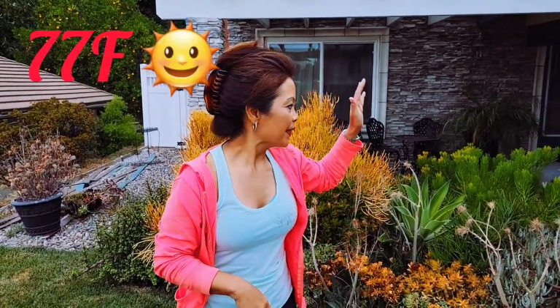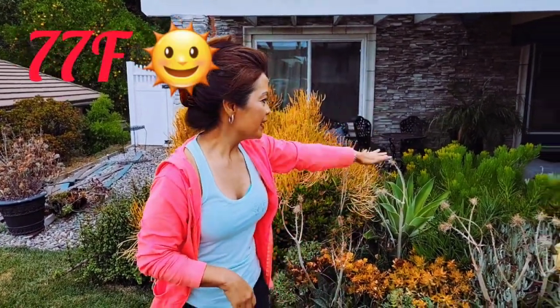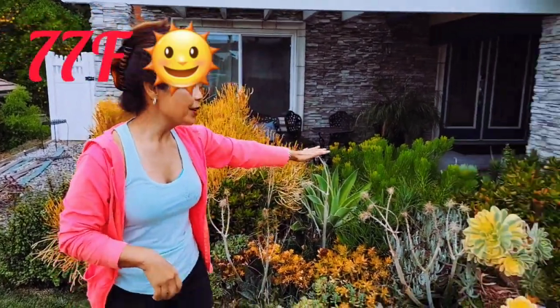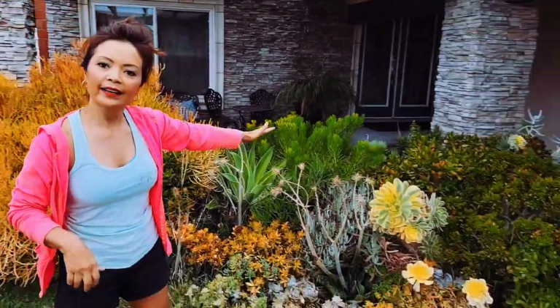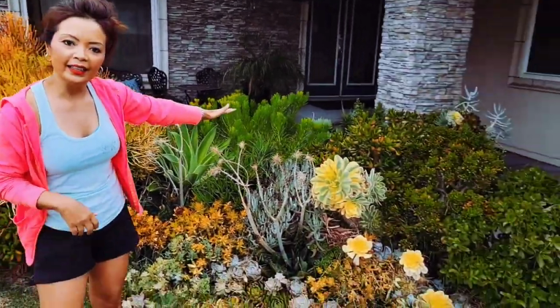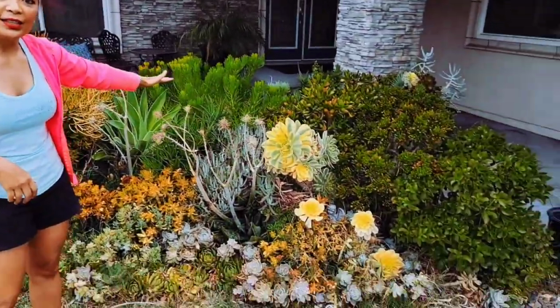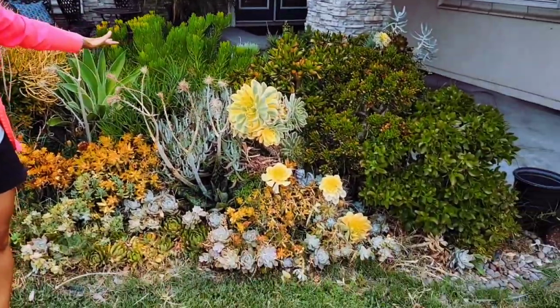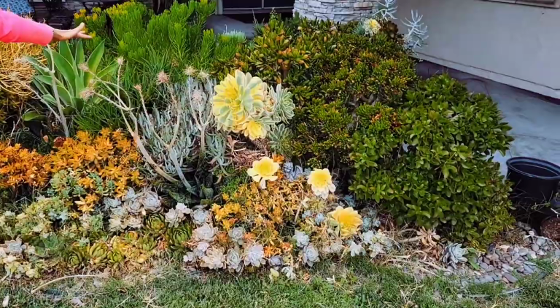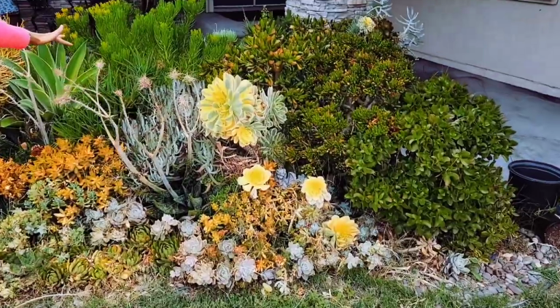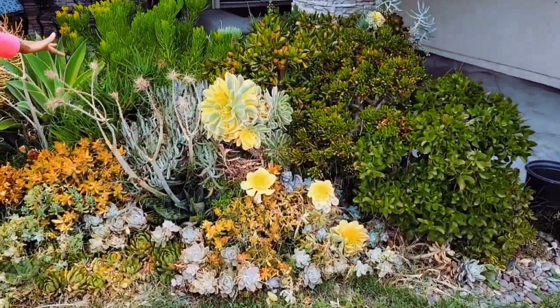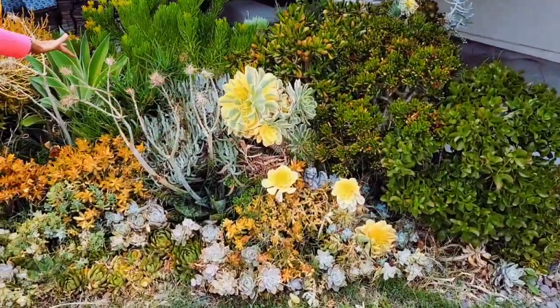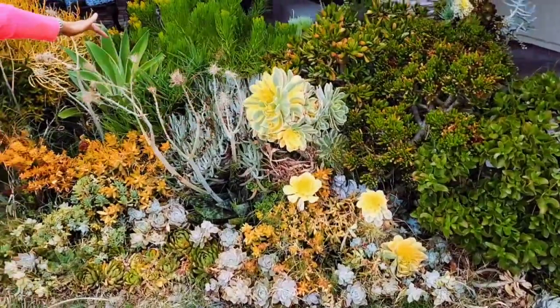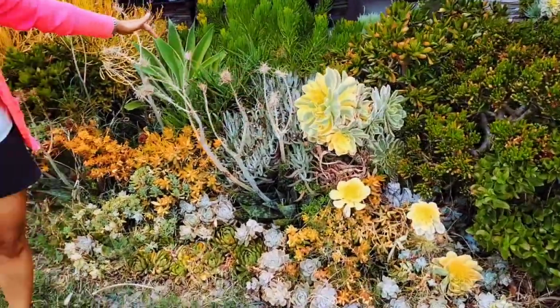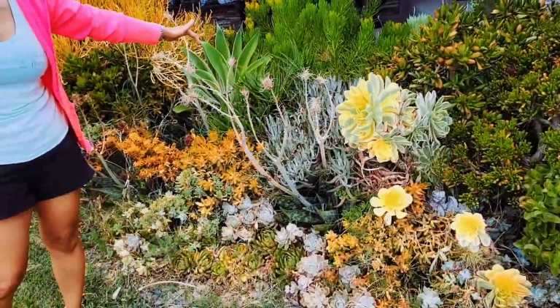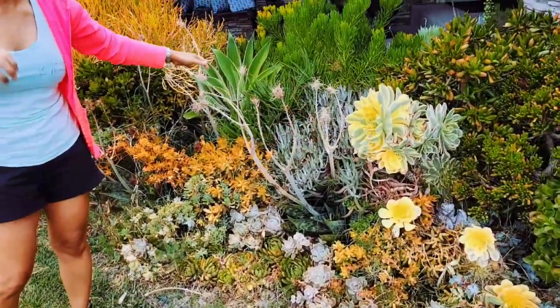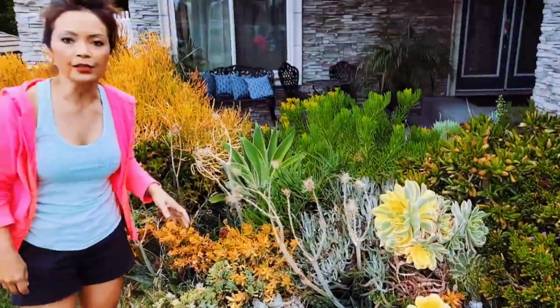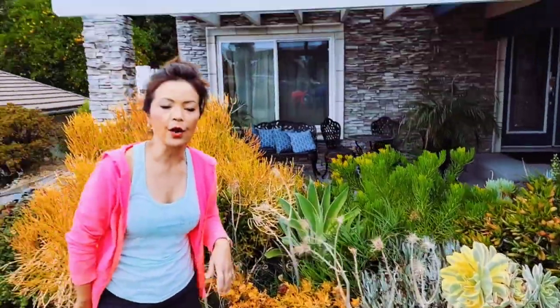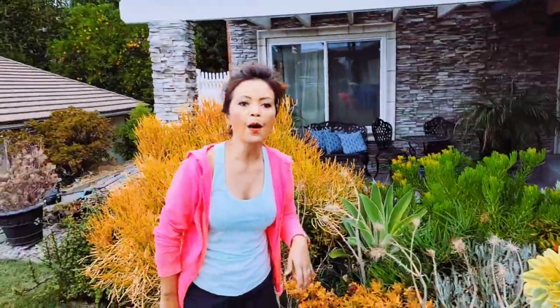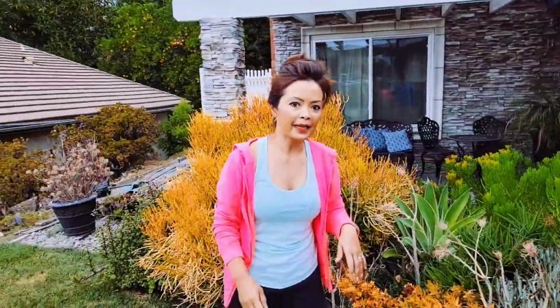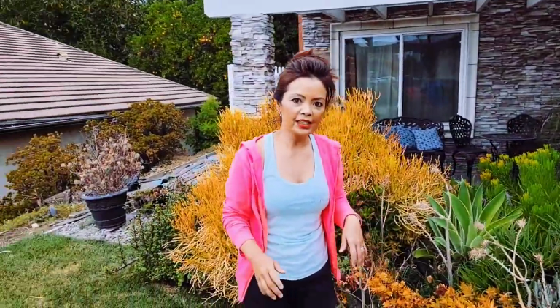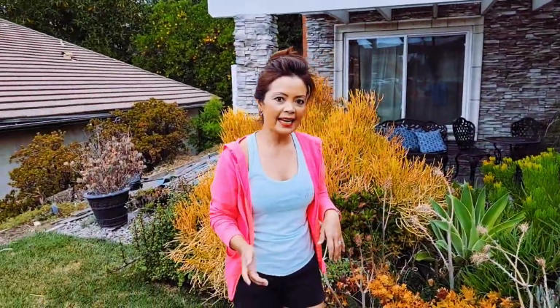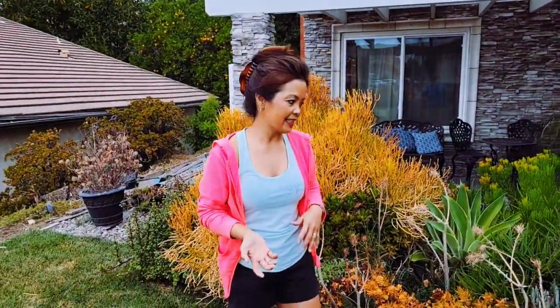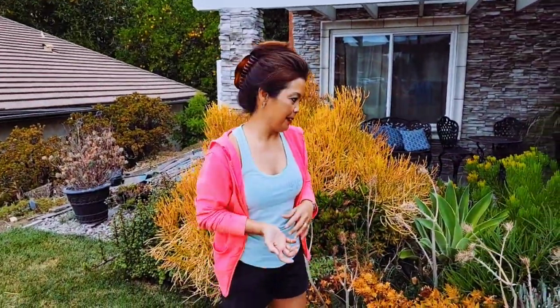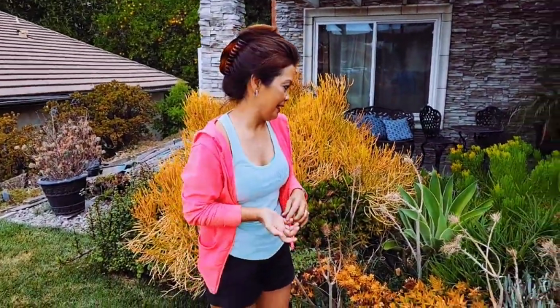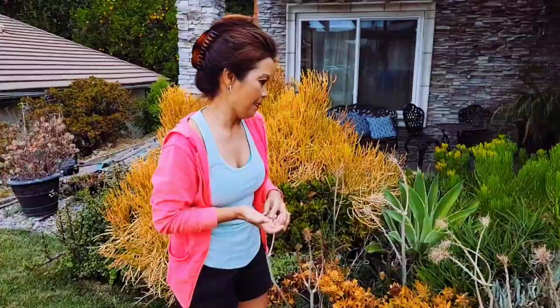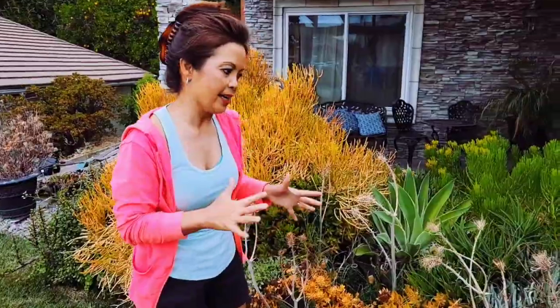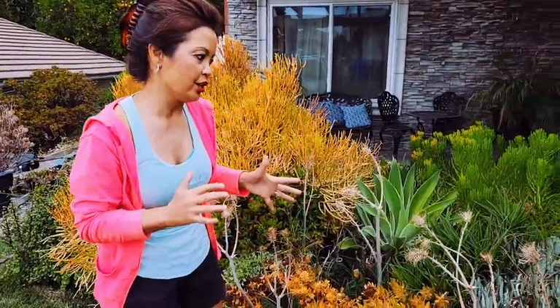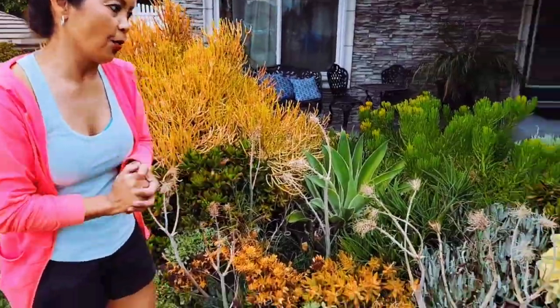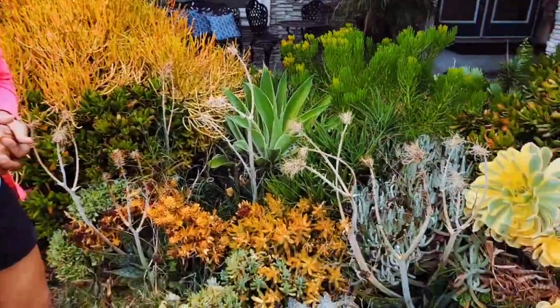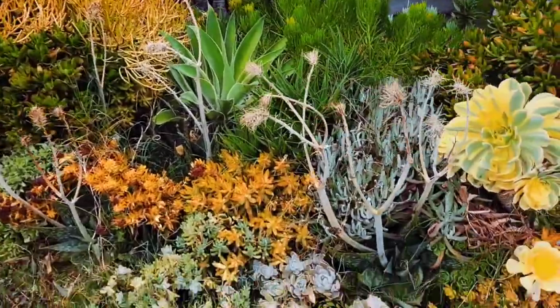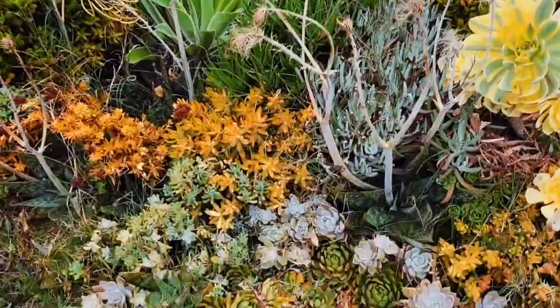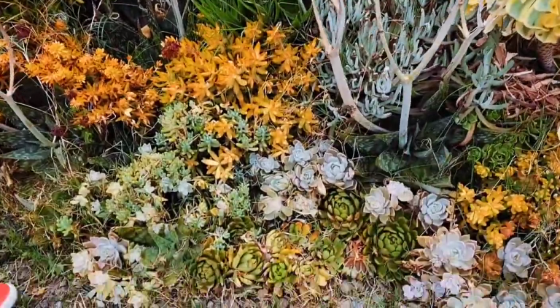This yard here — the succulent garden was installed by me three years ago, but it looks like it hasn't been managed or maintained at all.